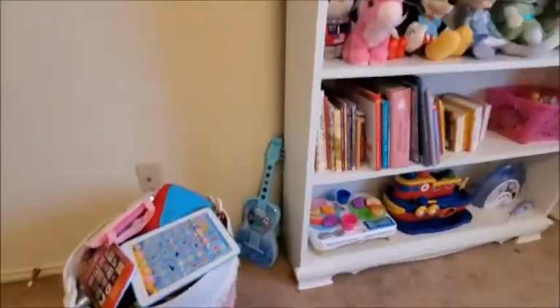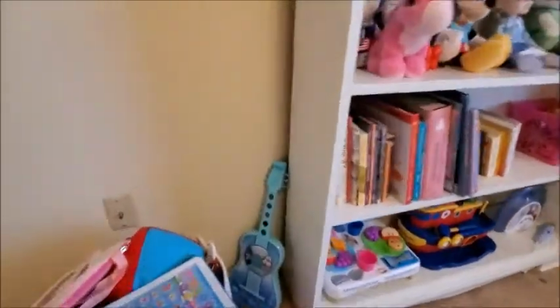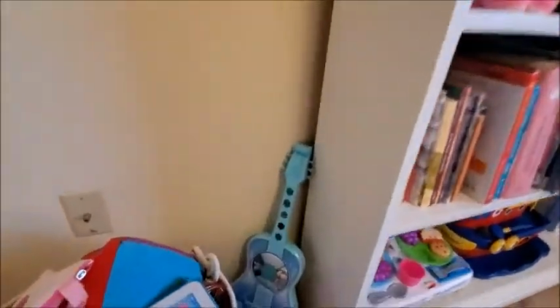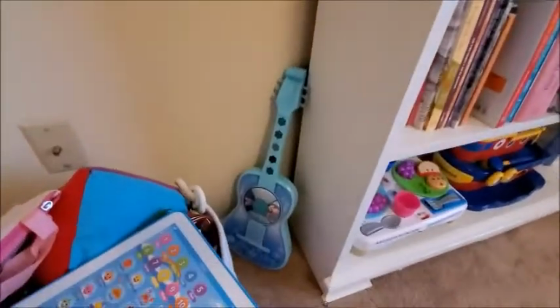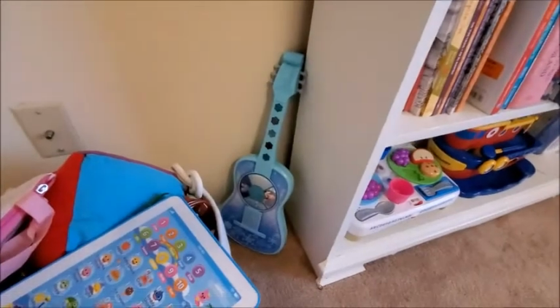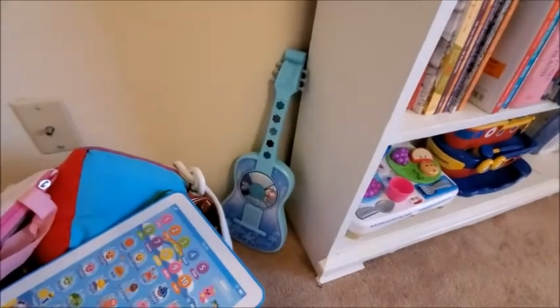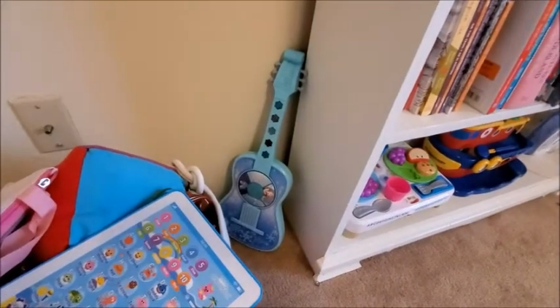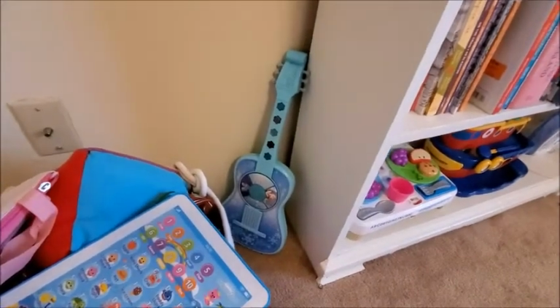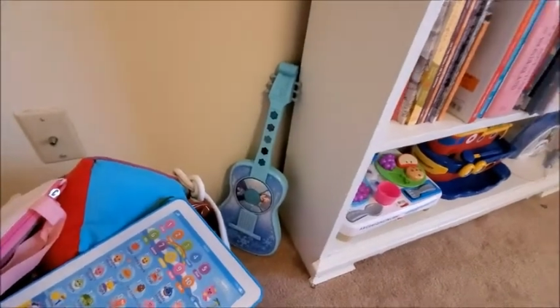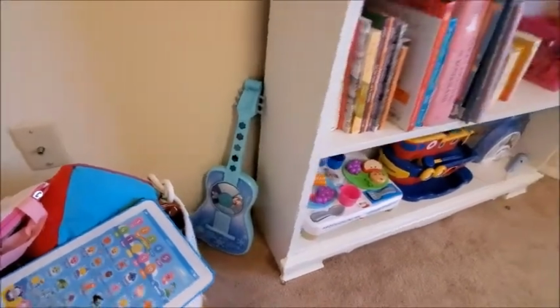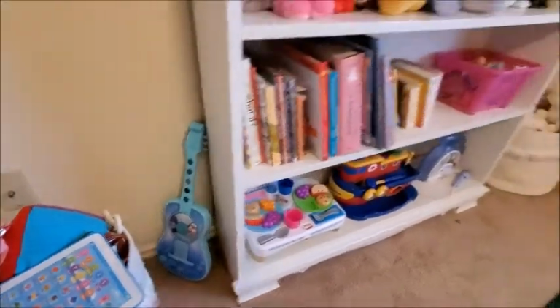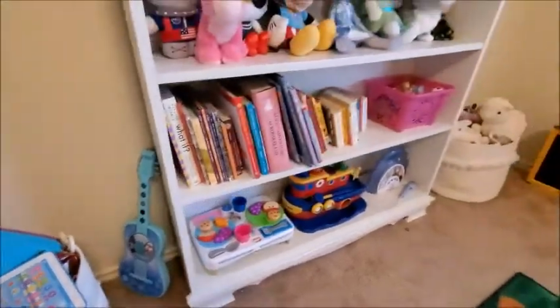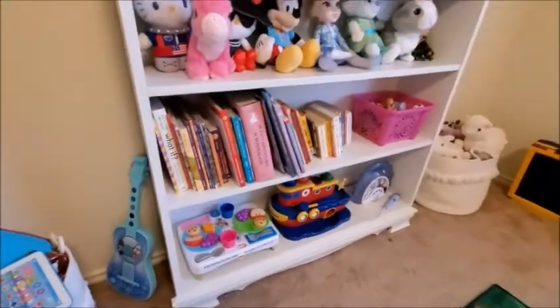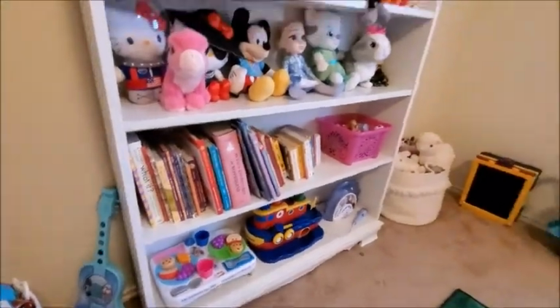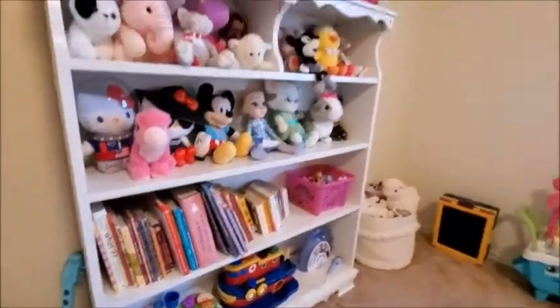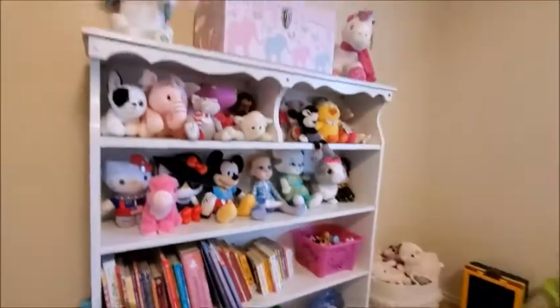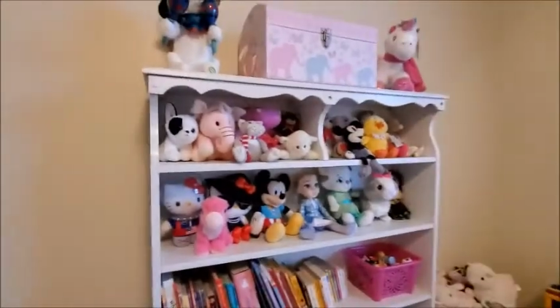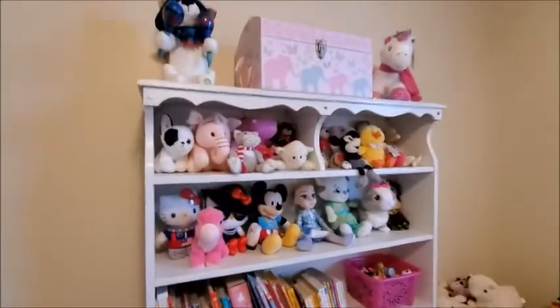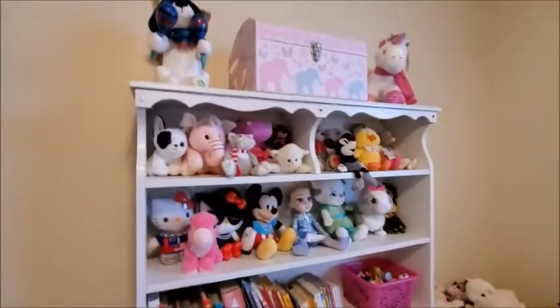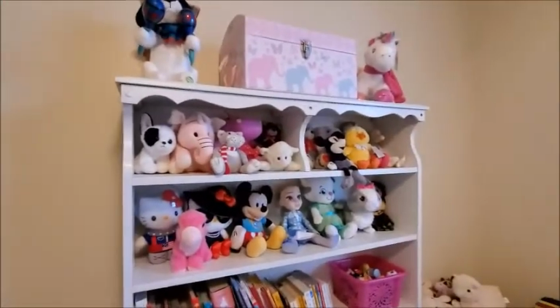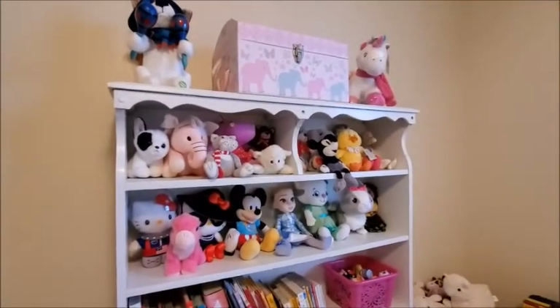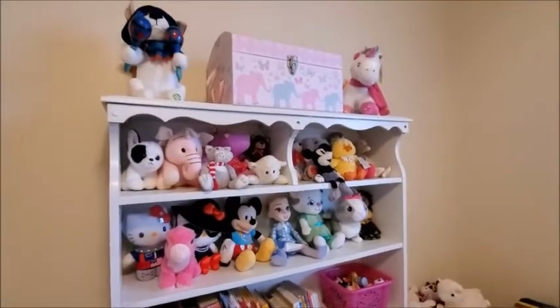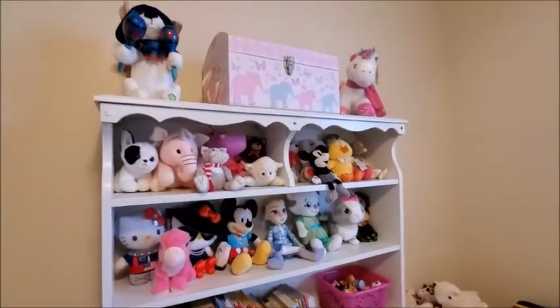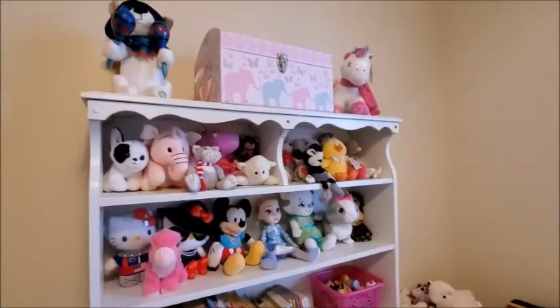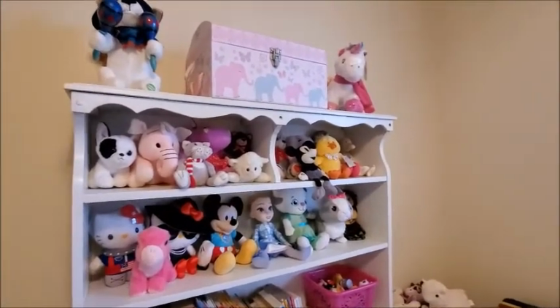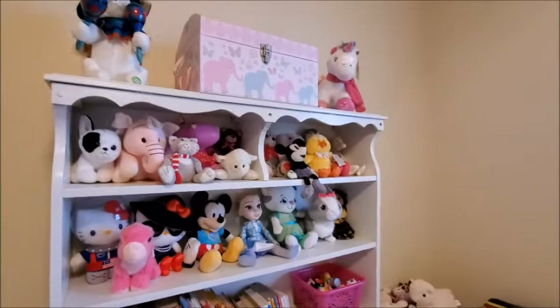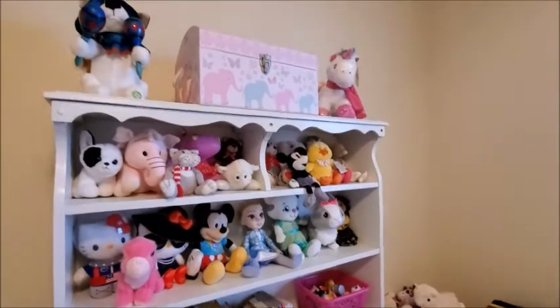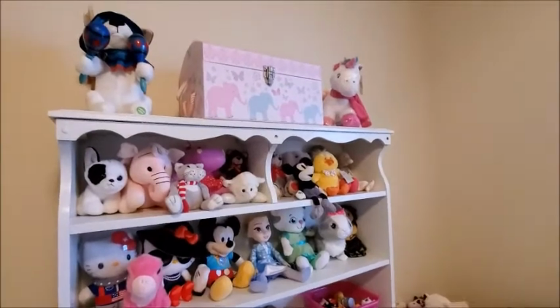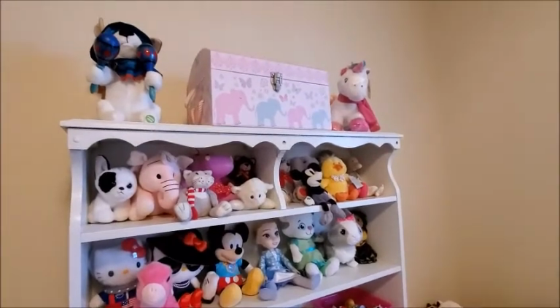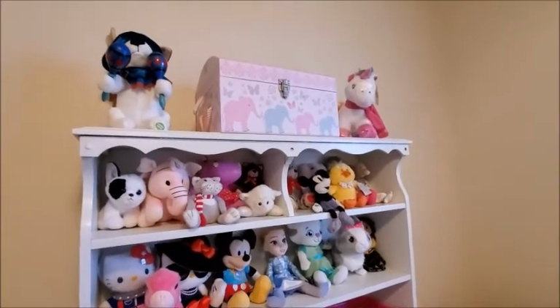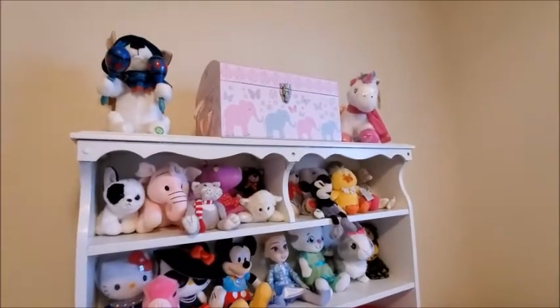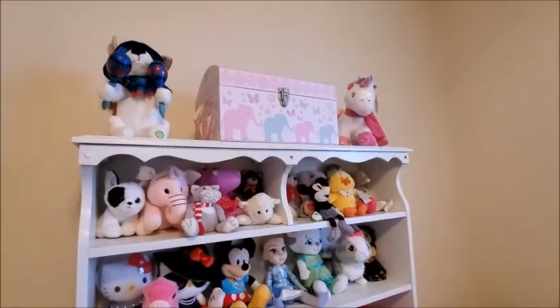This Frozen guitar she got for Christmas — she likes it too. Then this, I think it's a bookshelf — a white bookshelf where she has some toys on top.